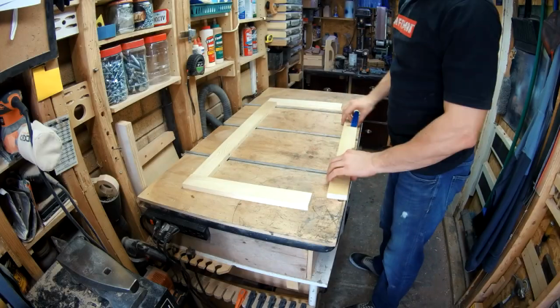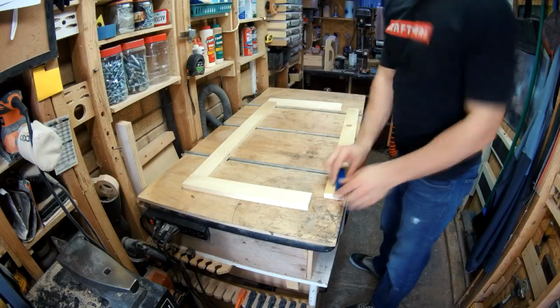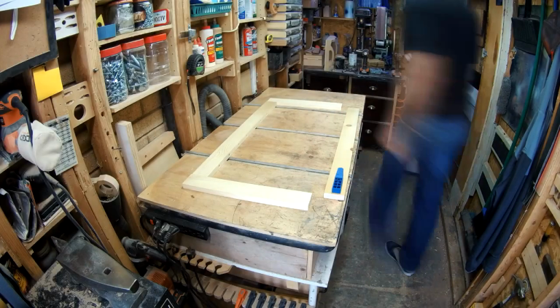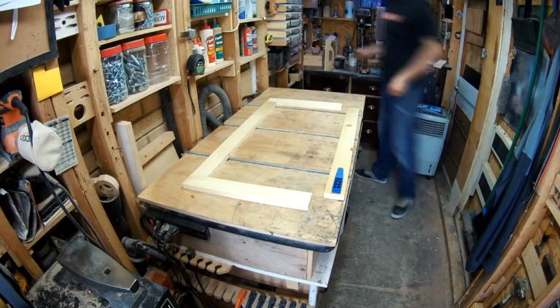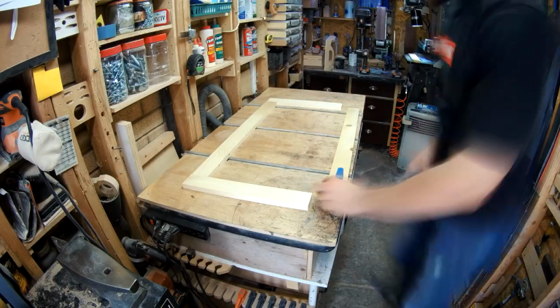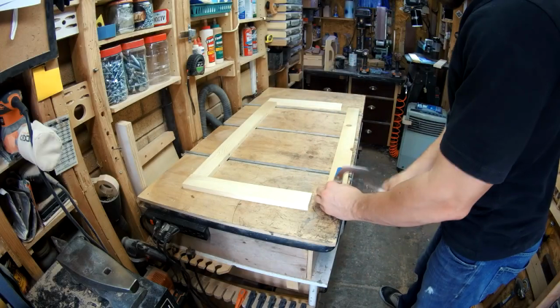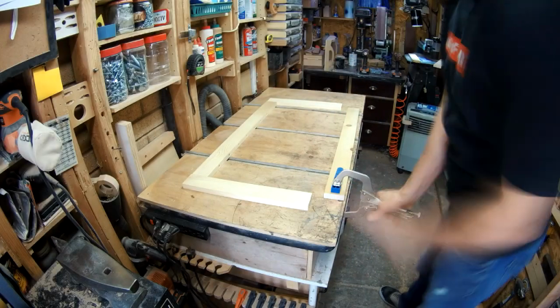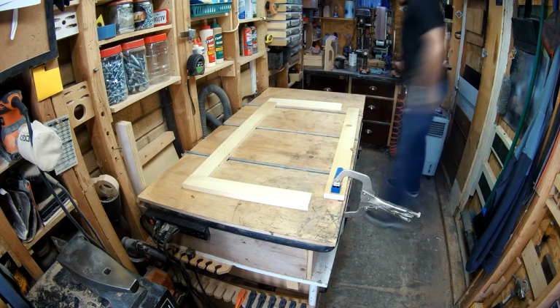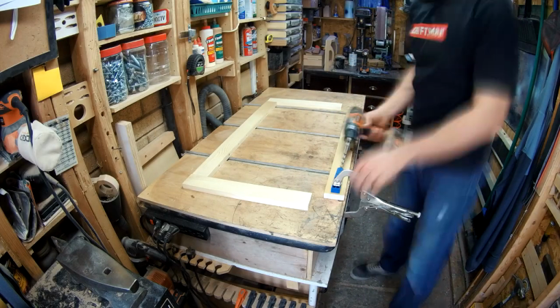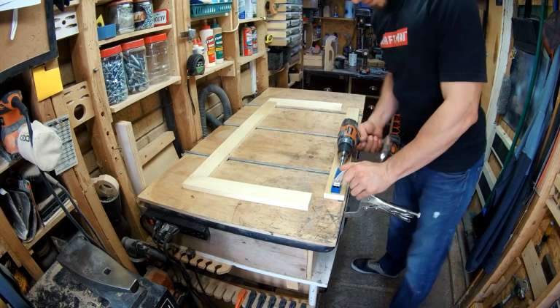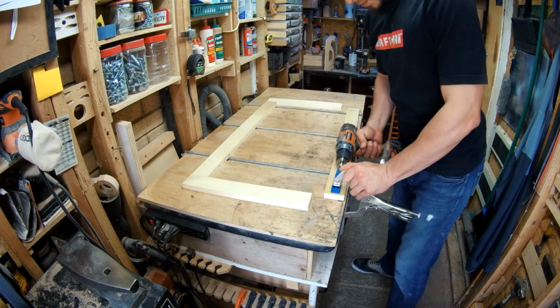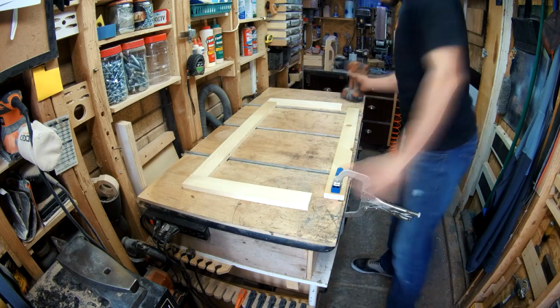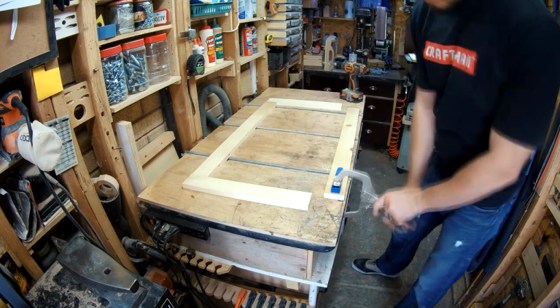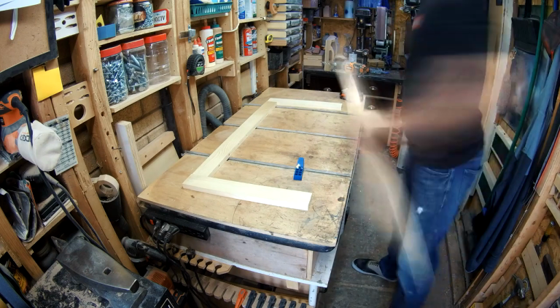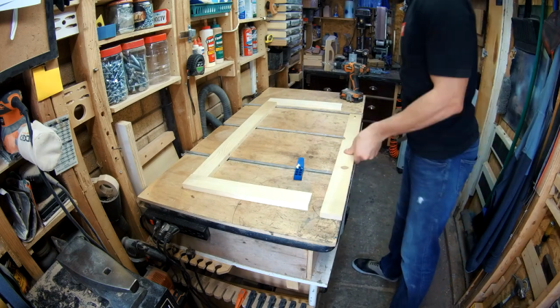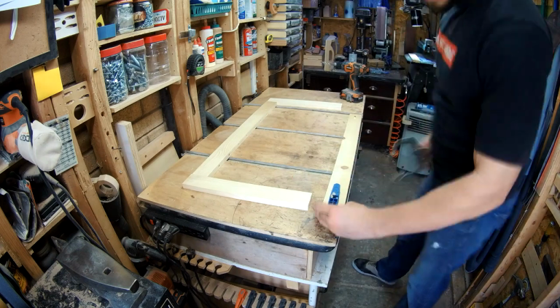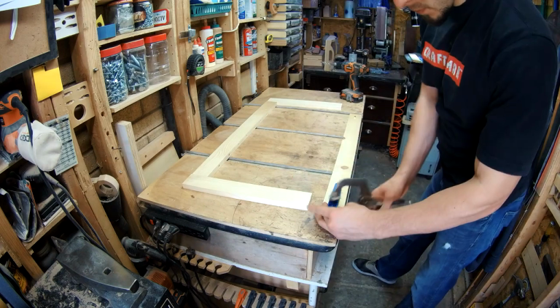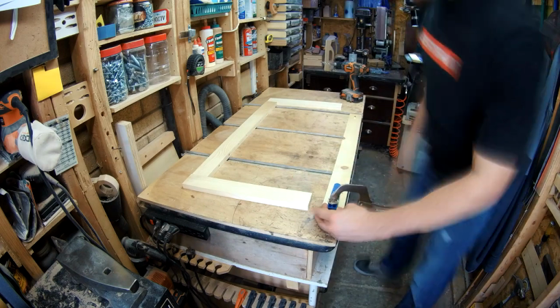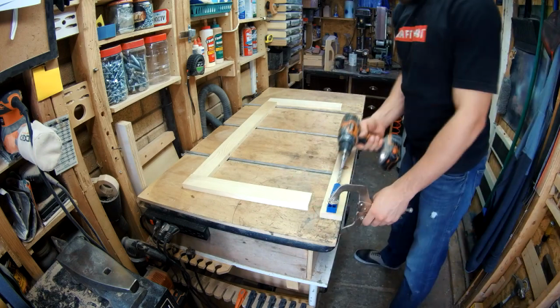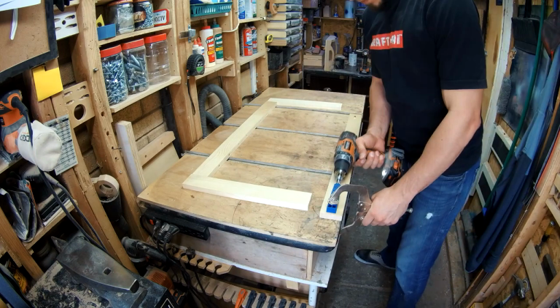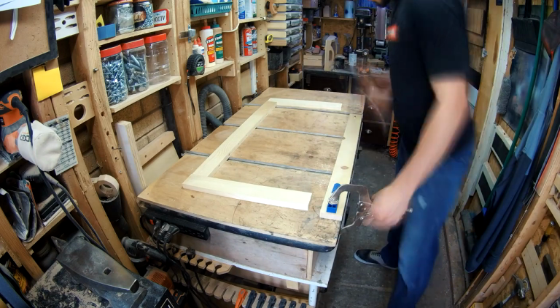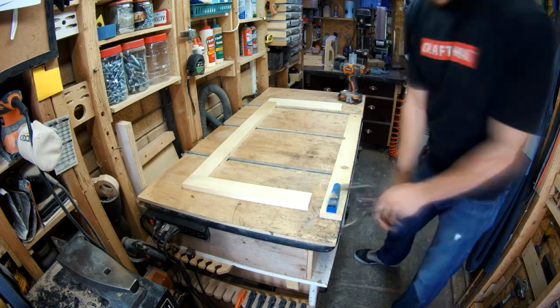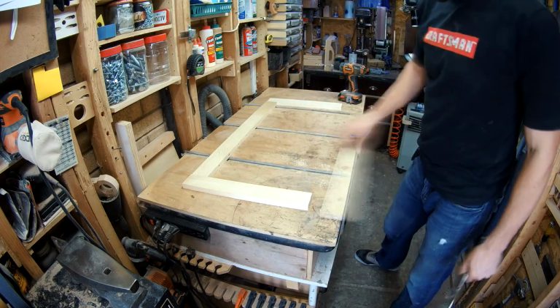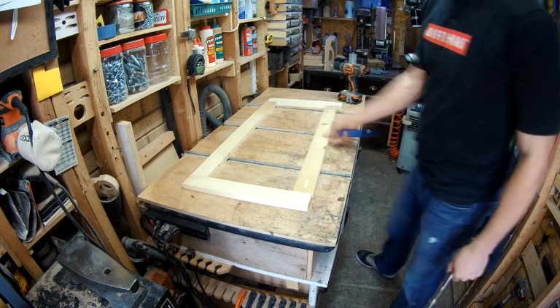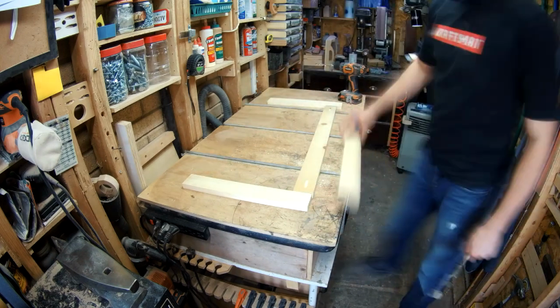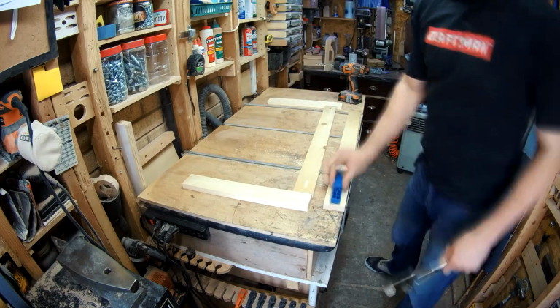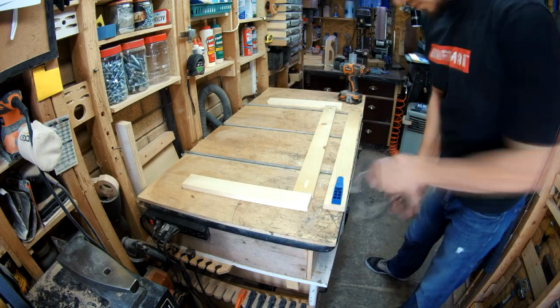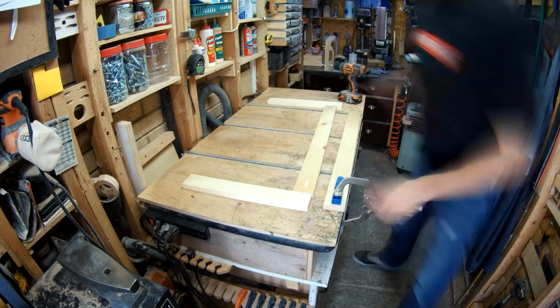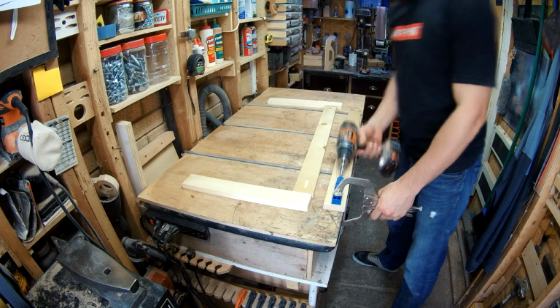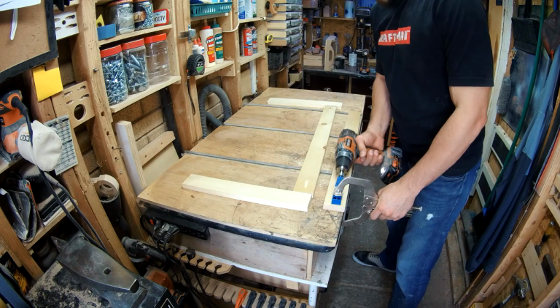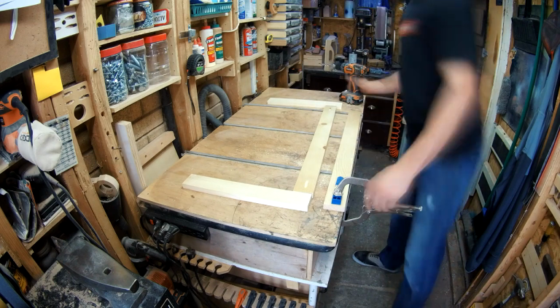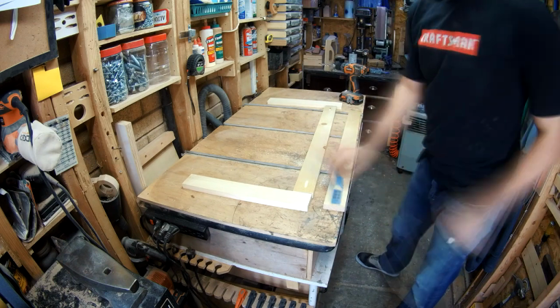The next step is to use the pocket hole jig to fasten the pieces of the frame together. When I'm making pocket holes, I like to drive the screw twice — once for a test fit to make sure everything lines up and looks good, and then once for the final assembly.